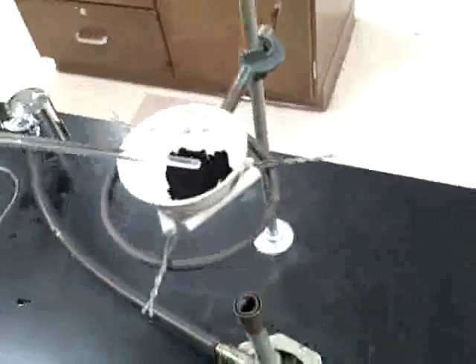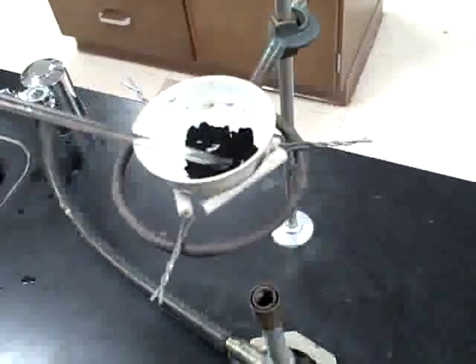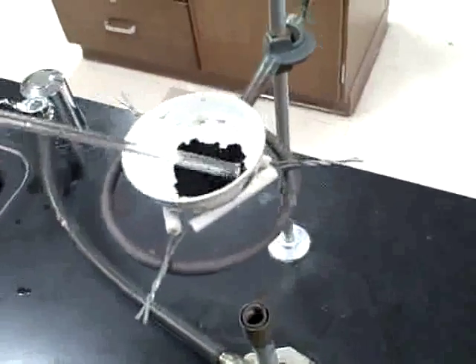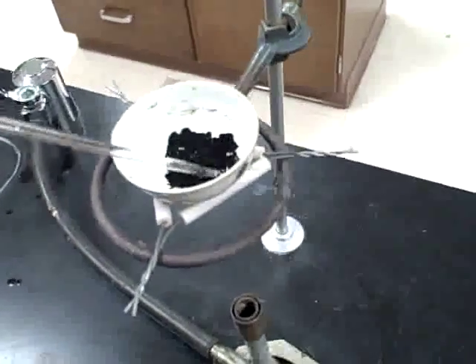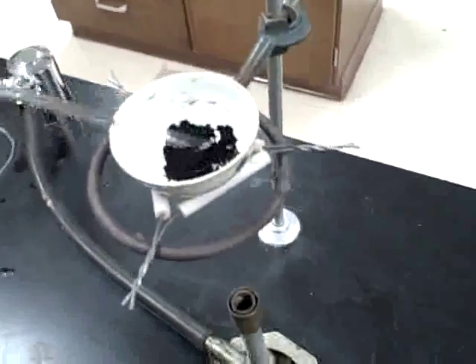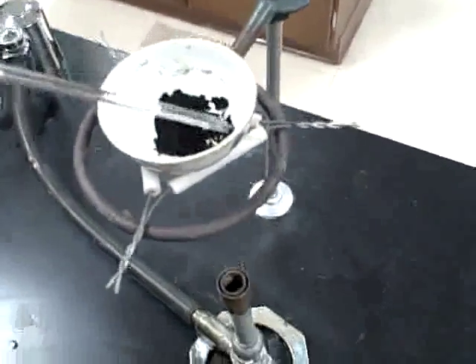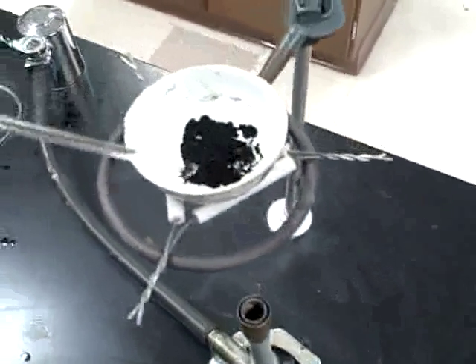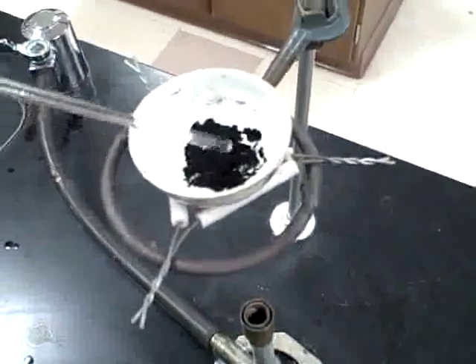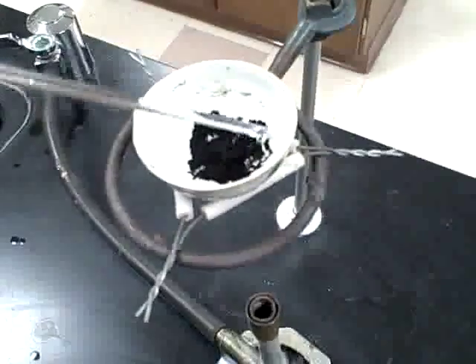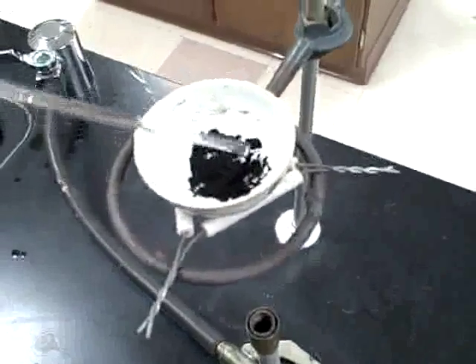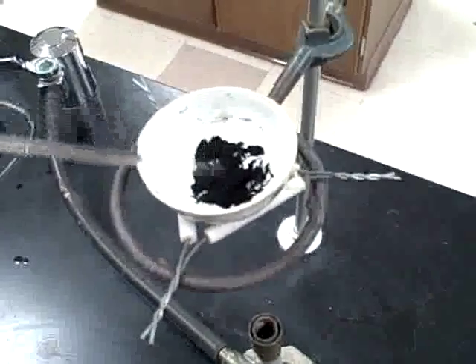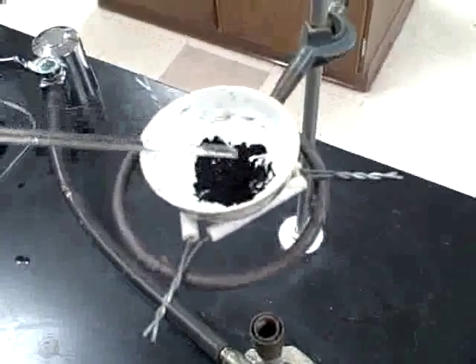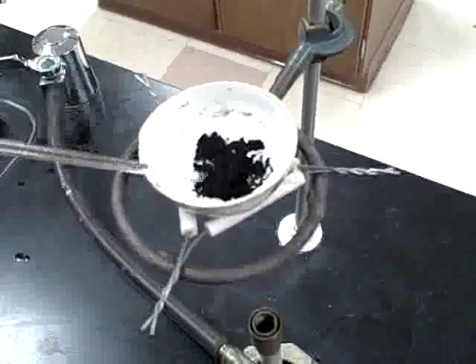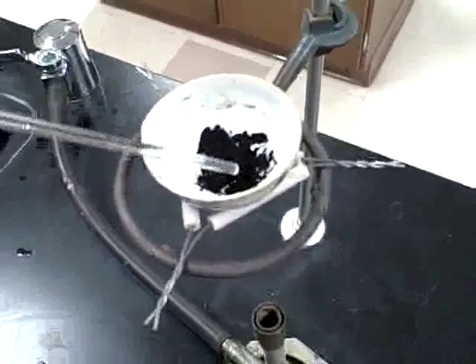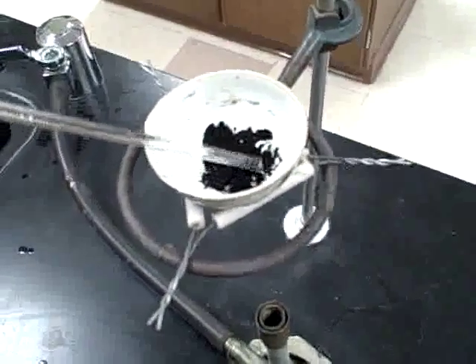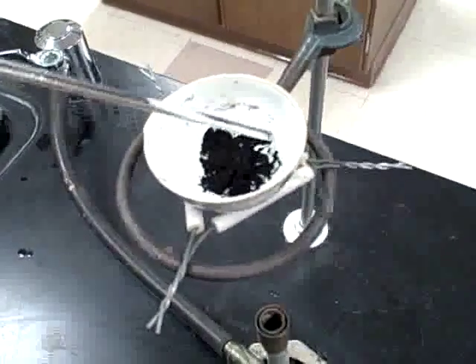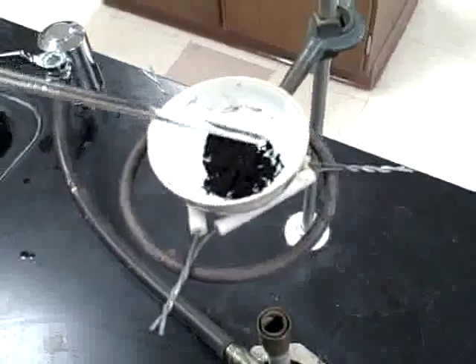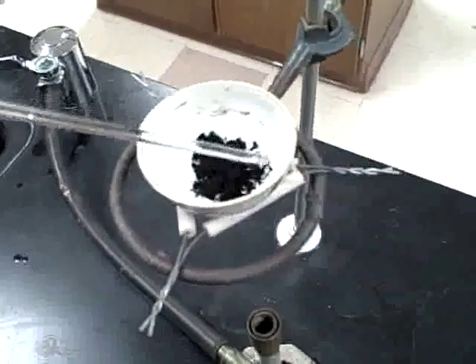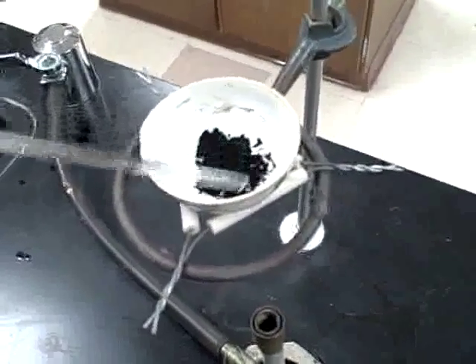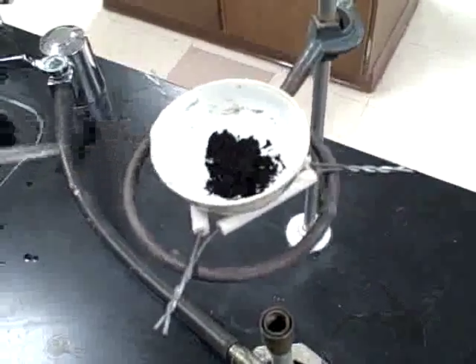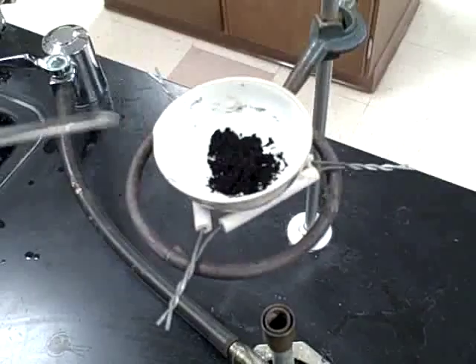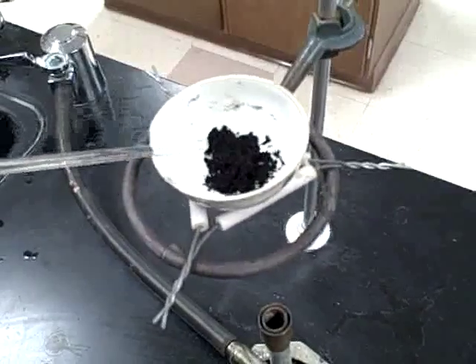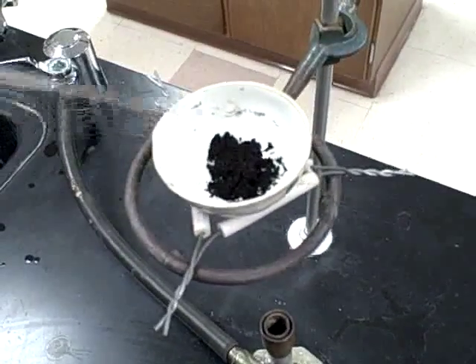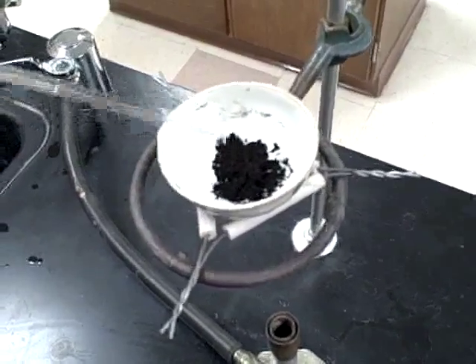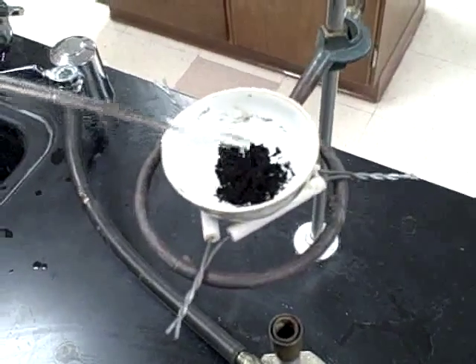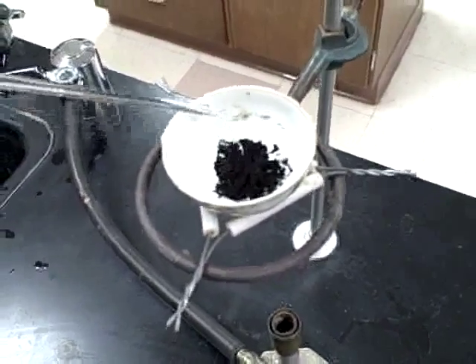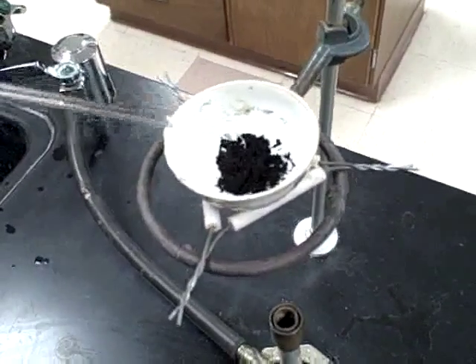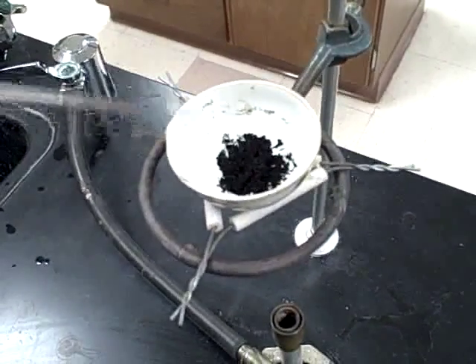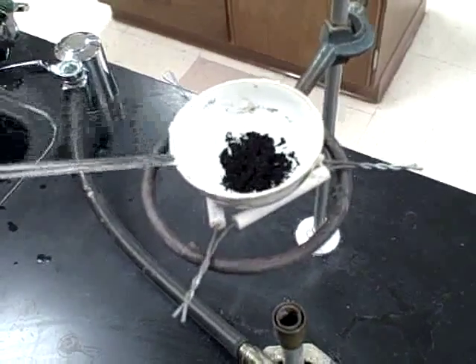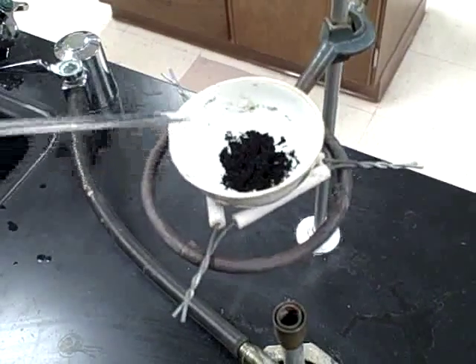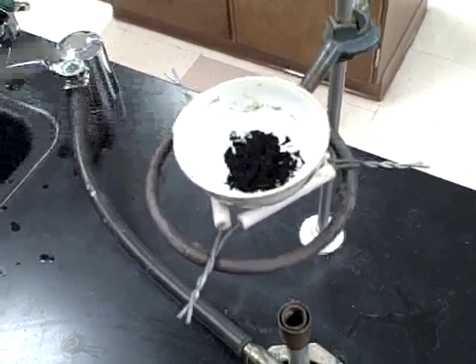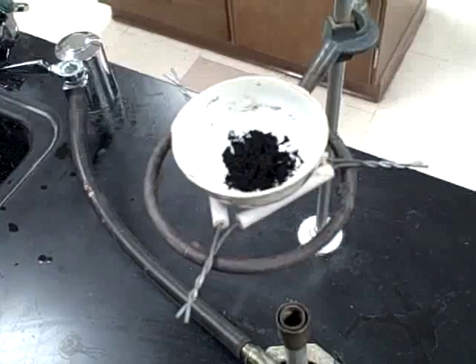After several minutes of heating, the basic copper(II) carbonate, which was green, will break down into copper(II) oxide by releasing carbon dioxide and water. We'll know the reaction is complete because the green powder will turn solid black.